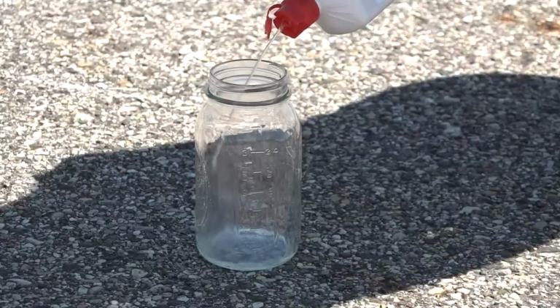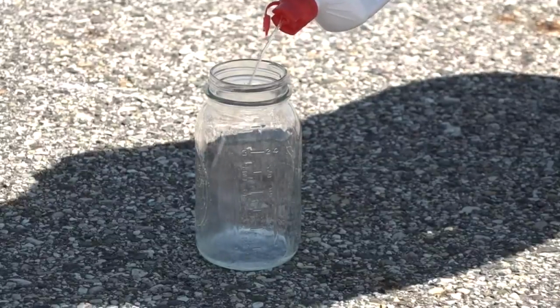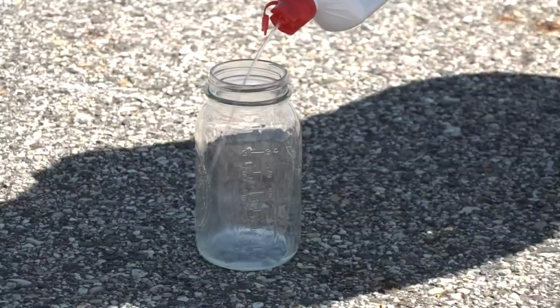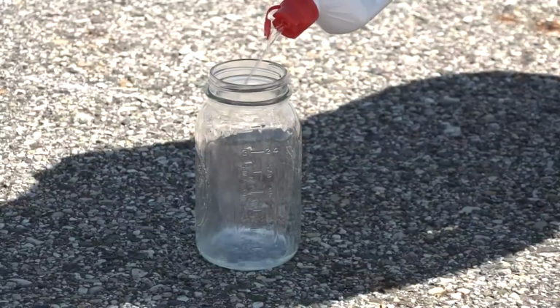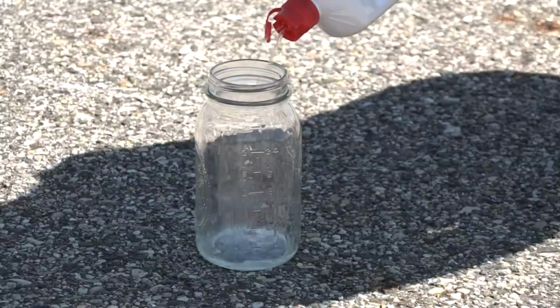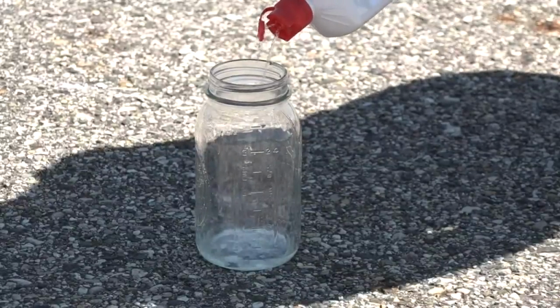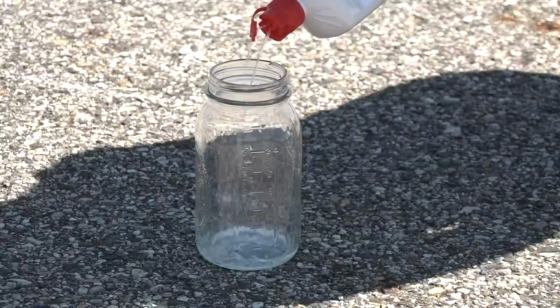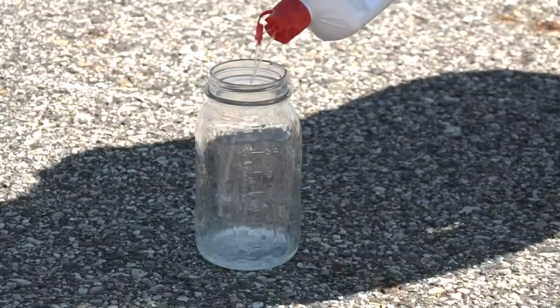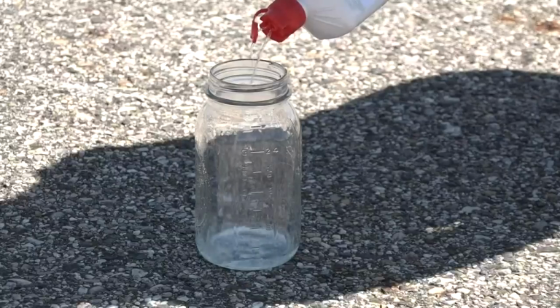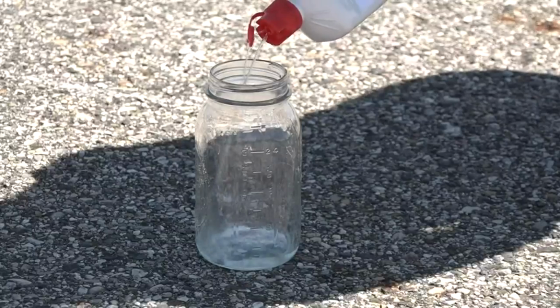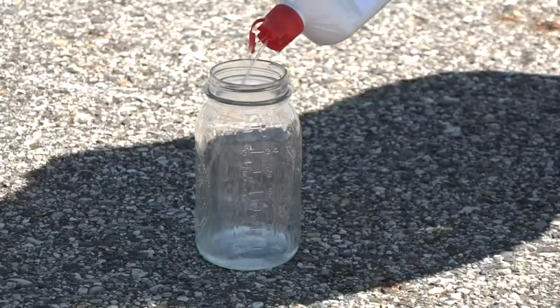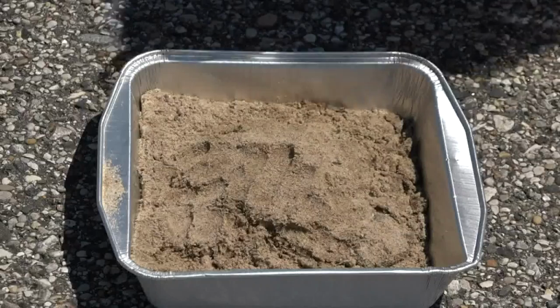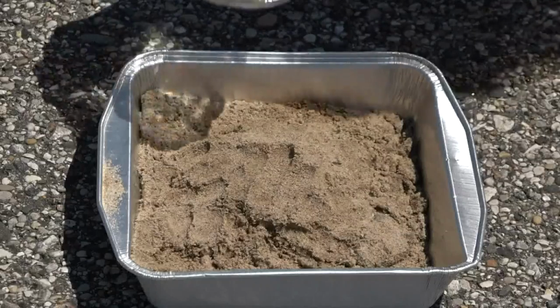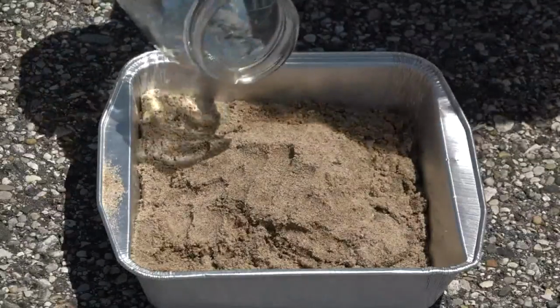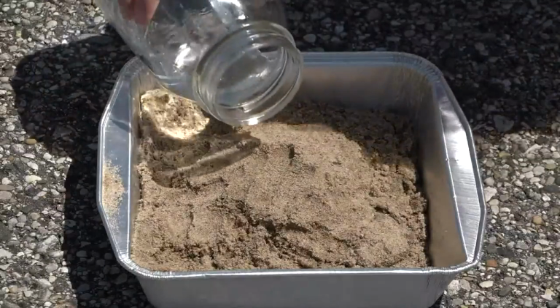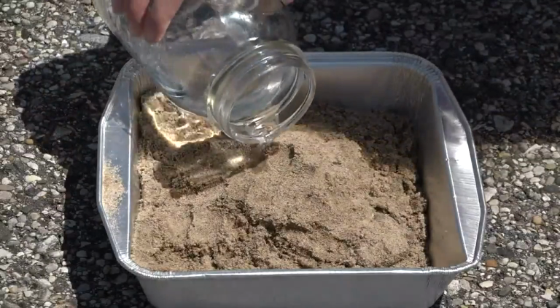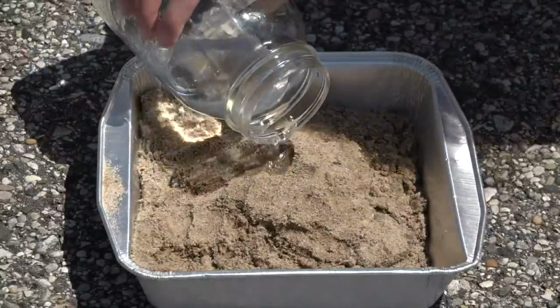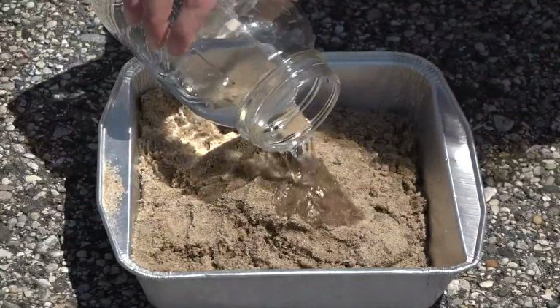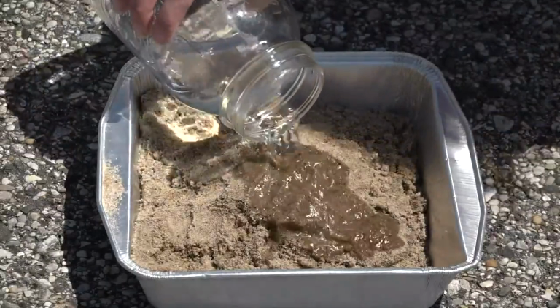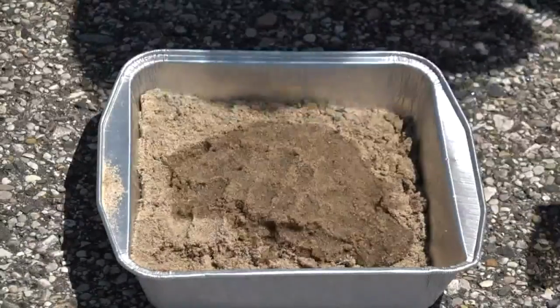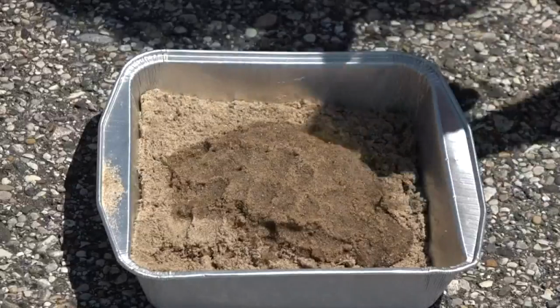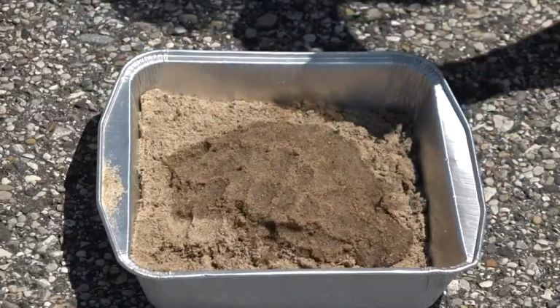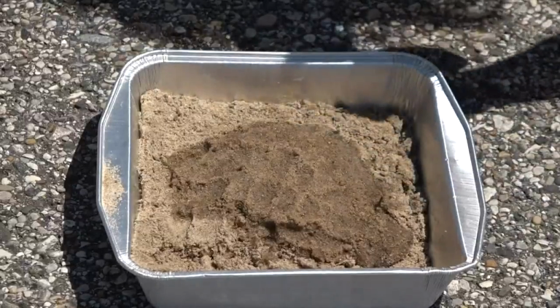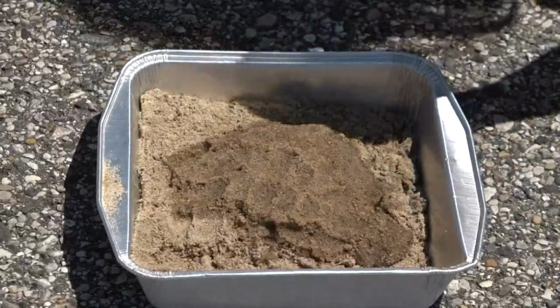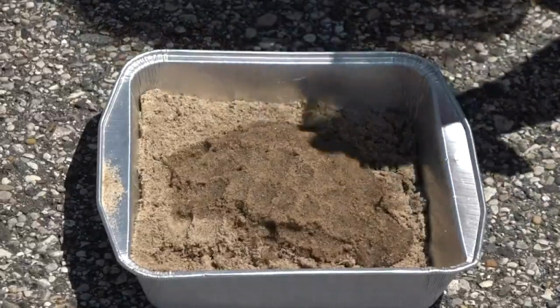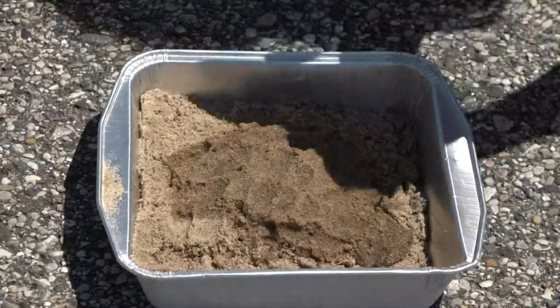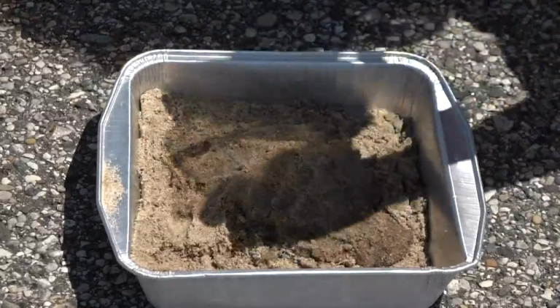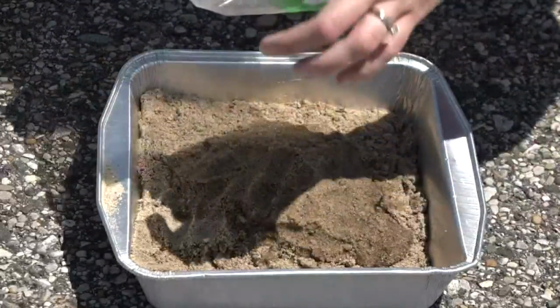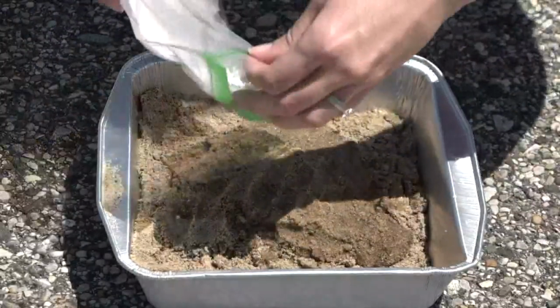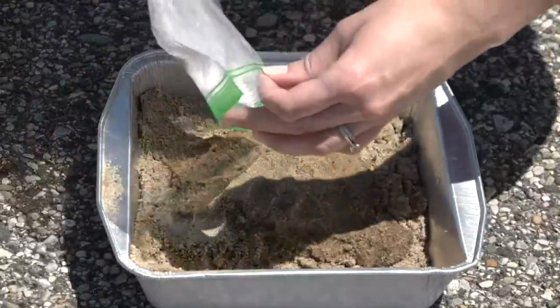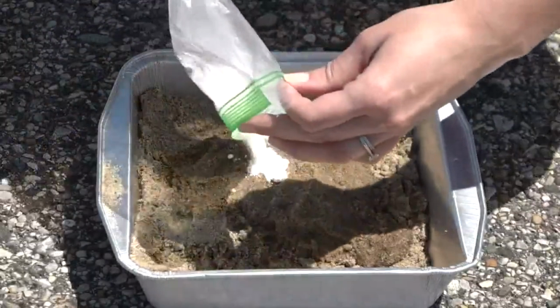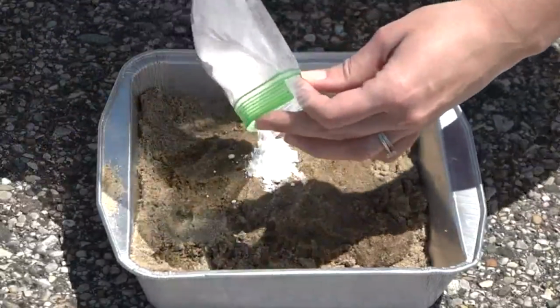We'll pour the lighter fluid into a container so that if it catches on fire it is protected in the glass, as opposed to a more flammable container. Next, pour that lighter fluid into the middle of the sand, and then take the baking soda and powdered sugar mixture and pour that right on top.